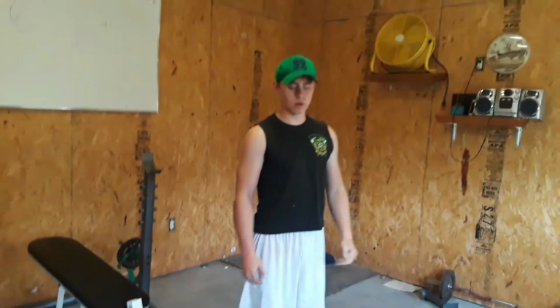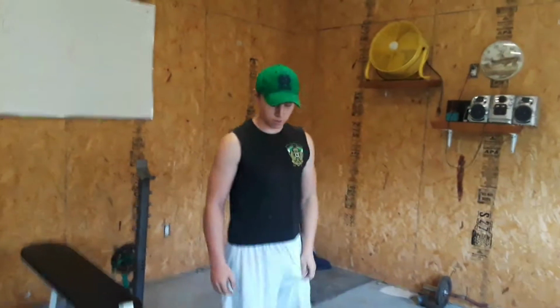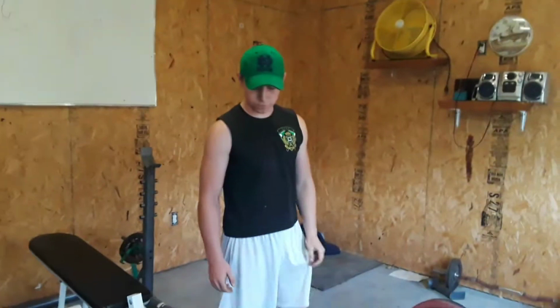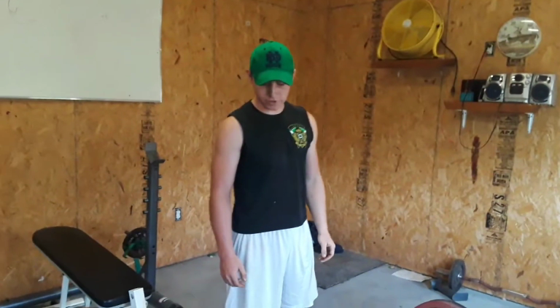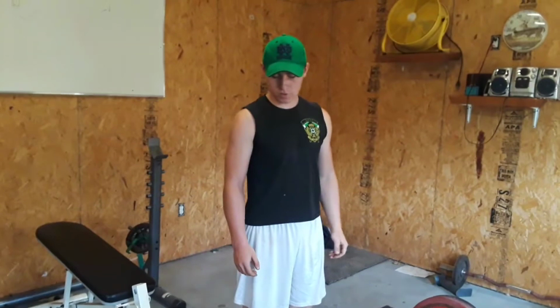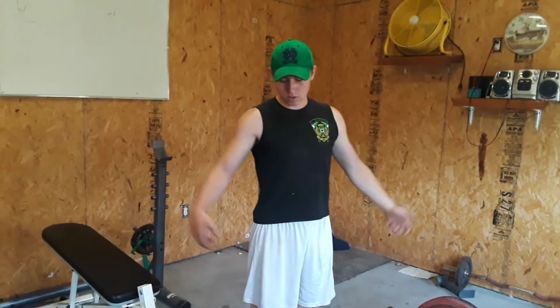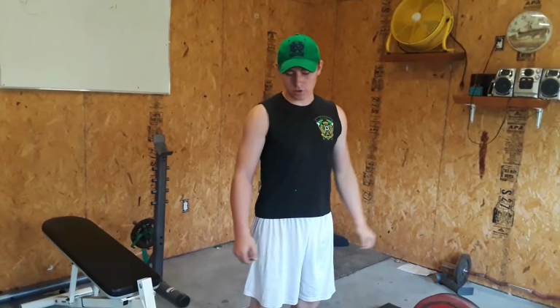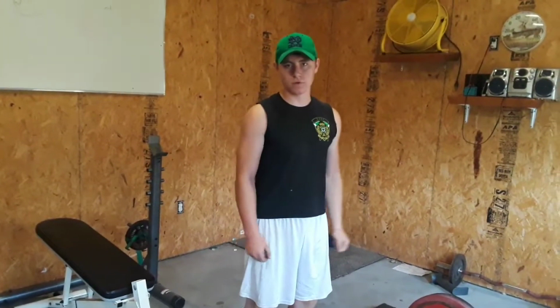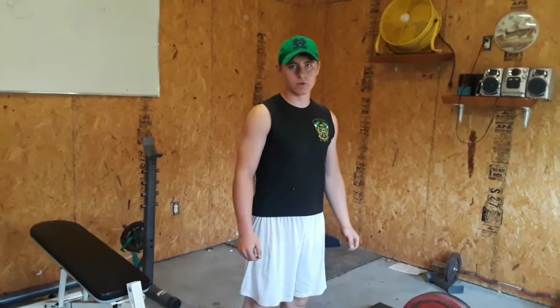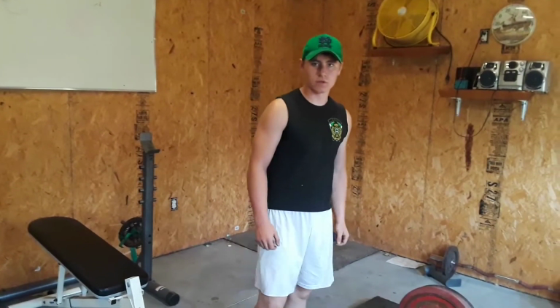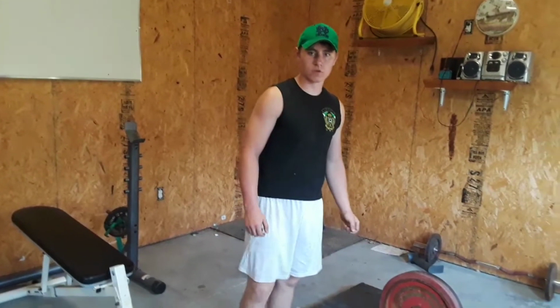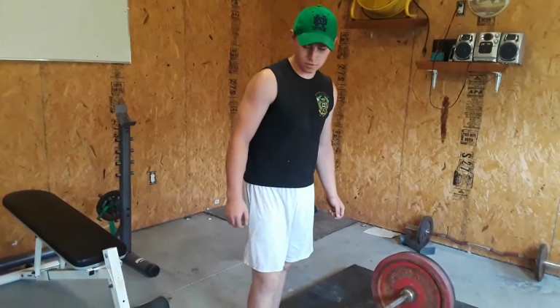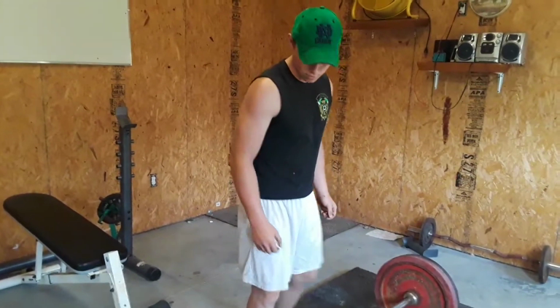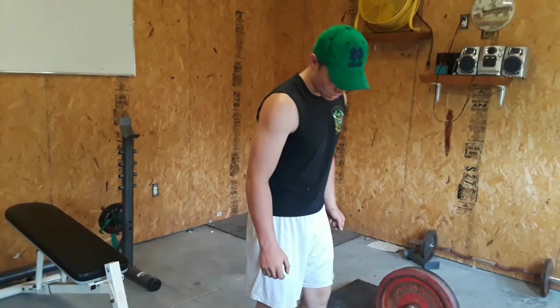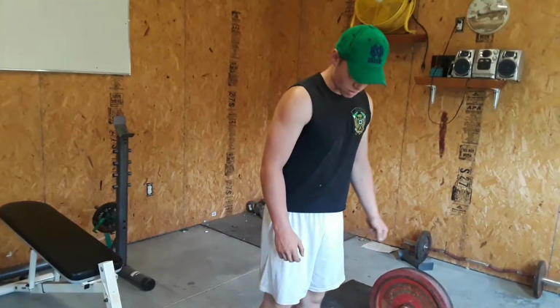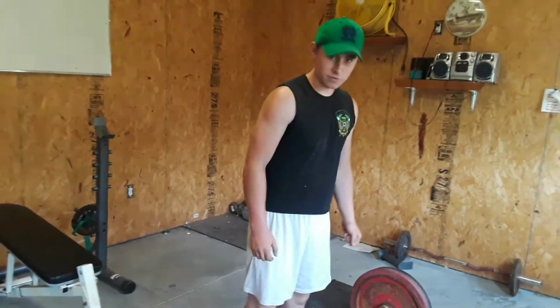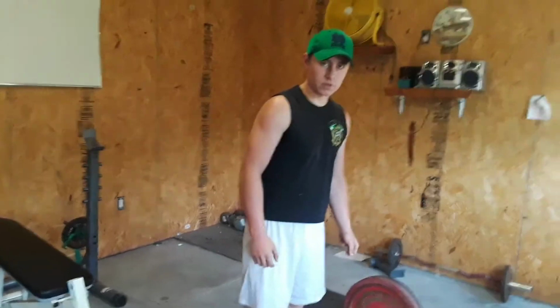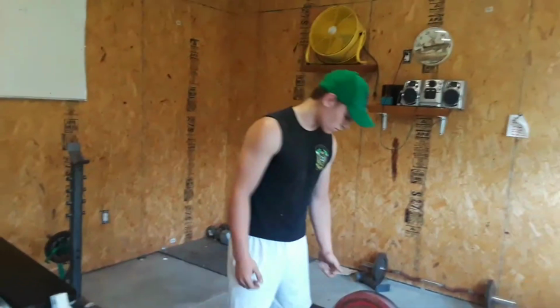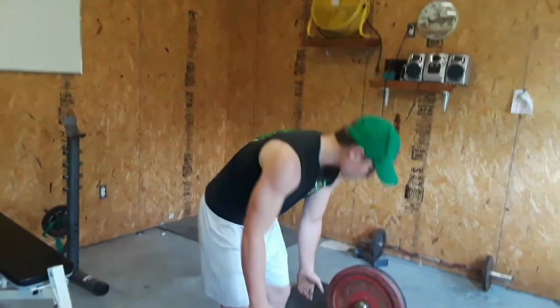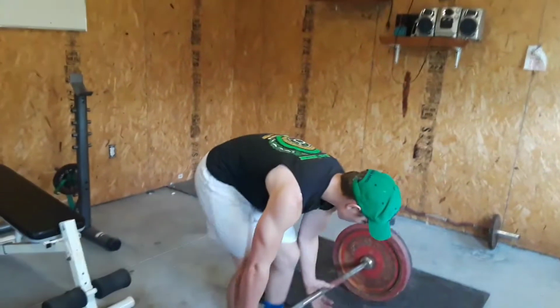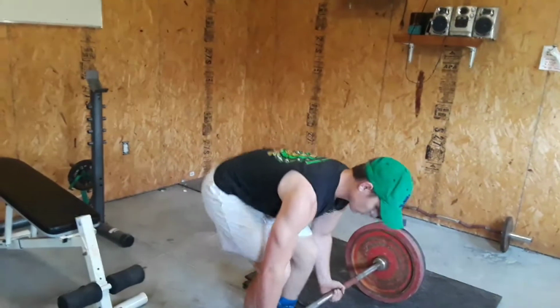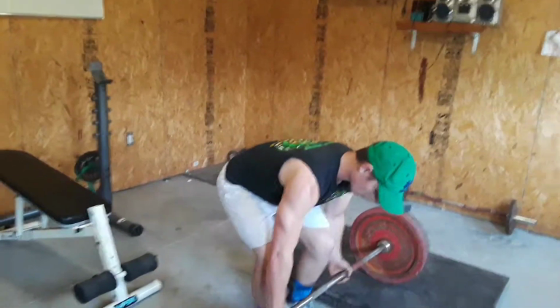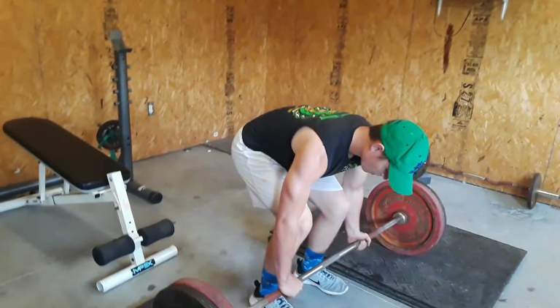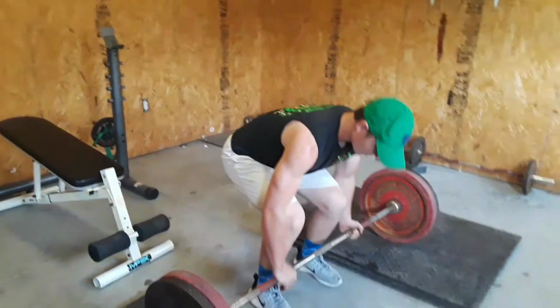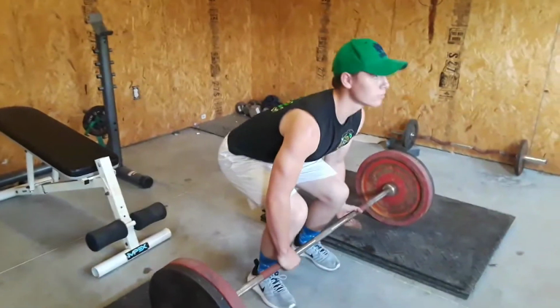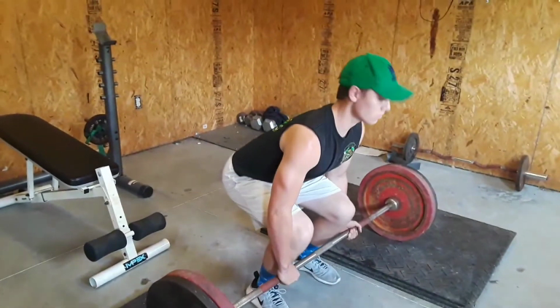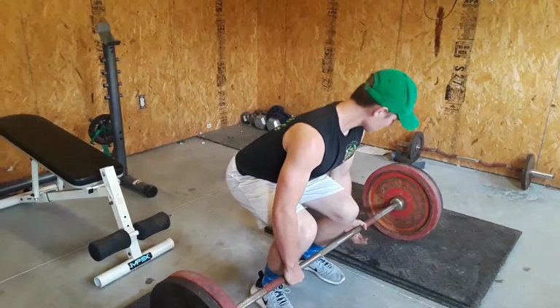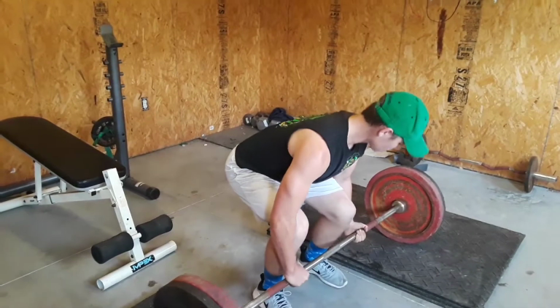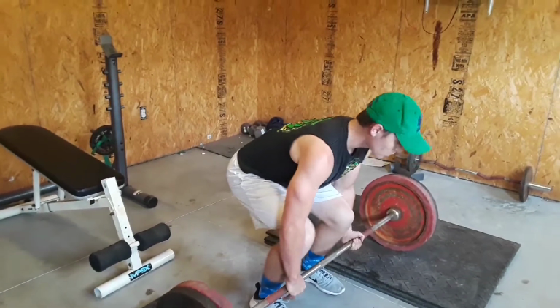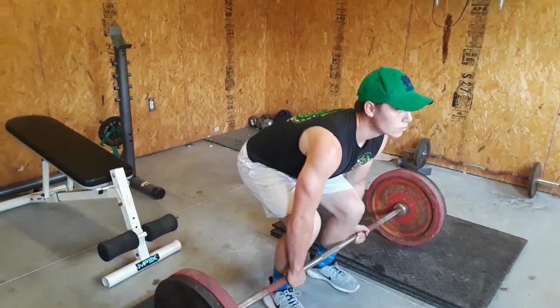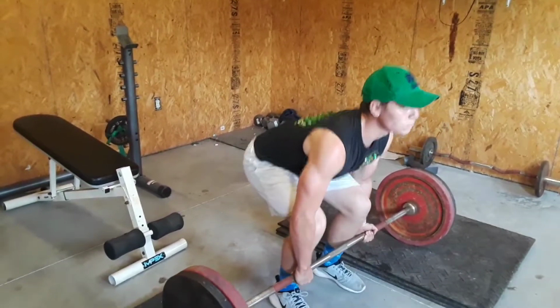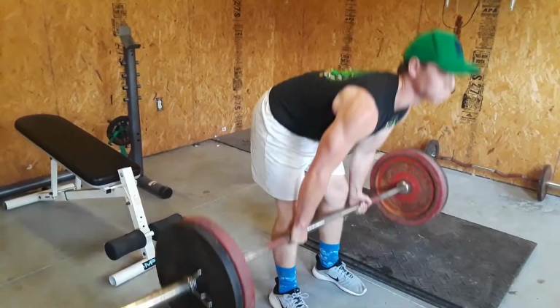All right, now 225. I don't know how I was going to feel — I haven't been able to lift this in a long time. Heavy for me at least.